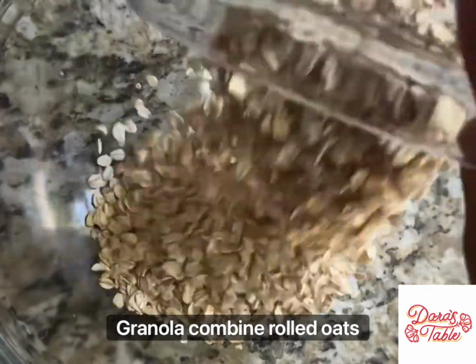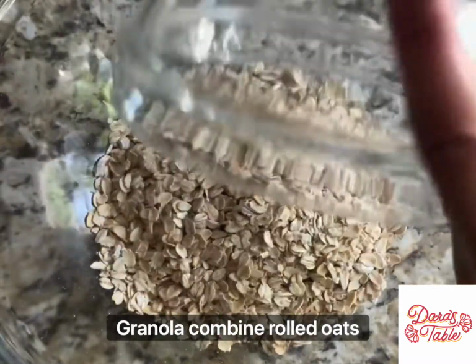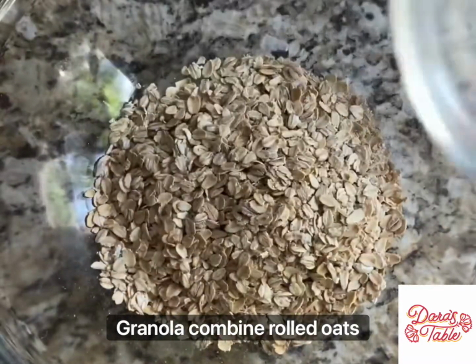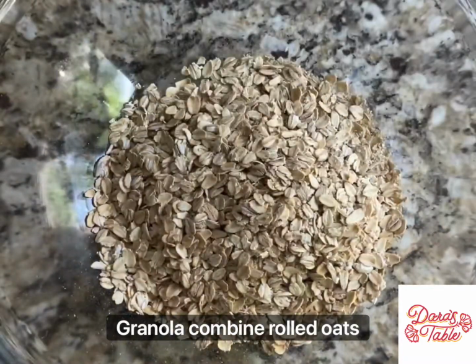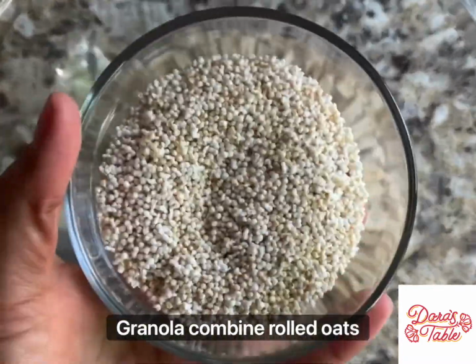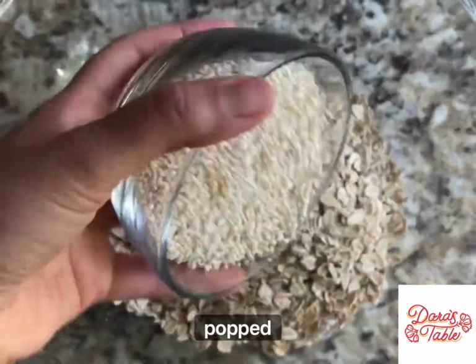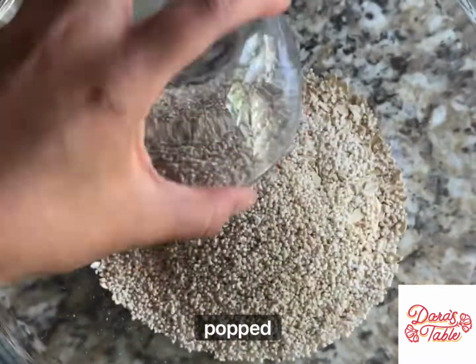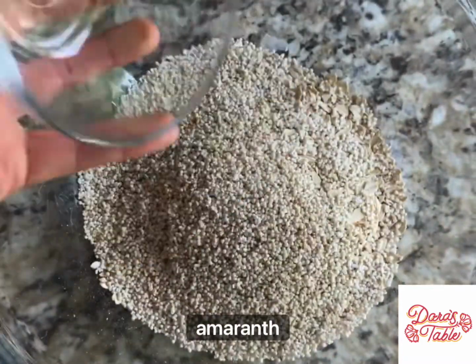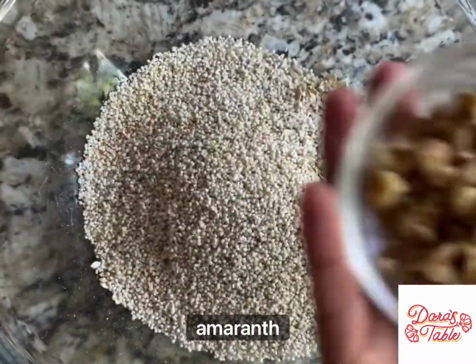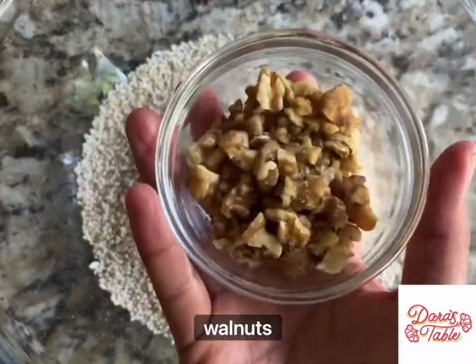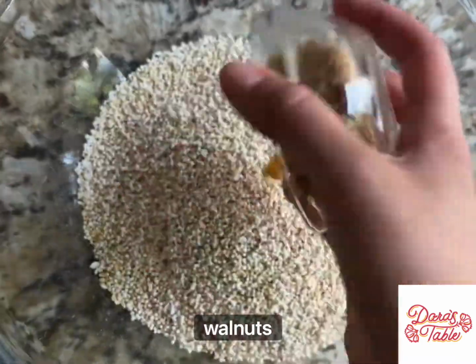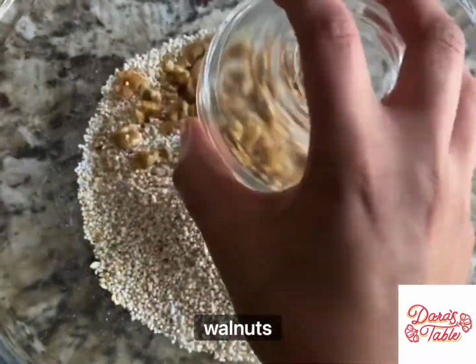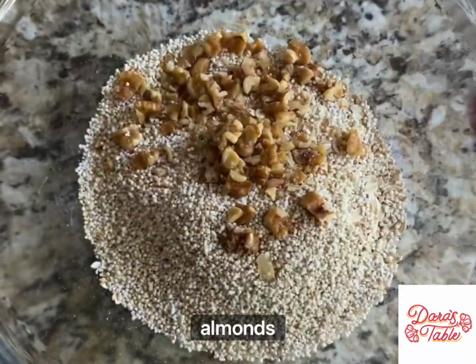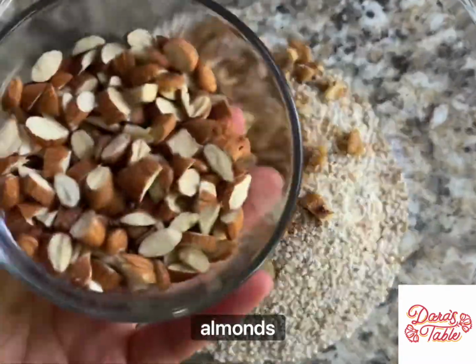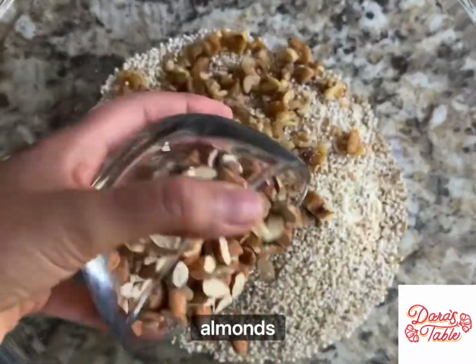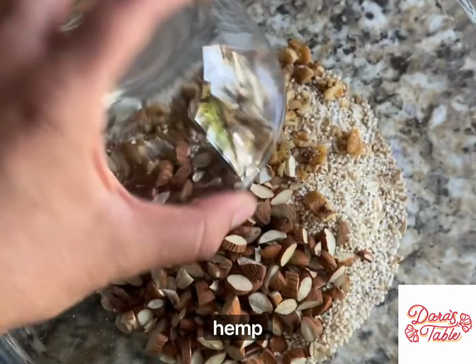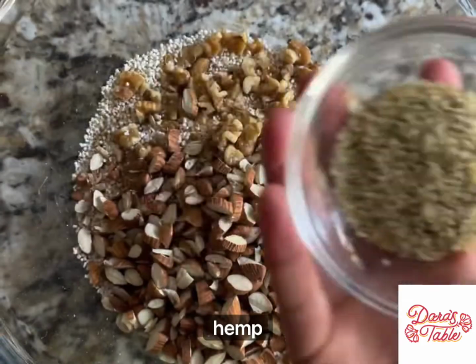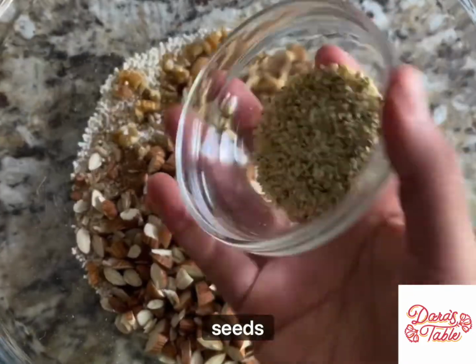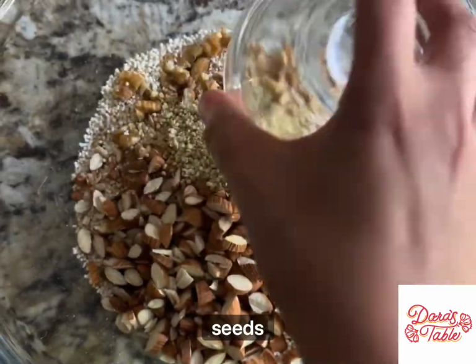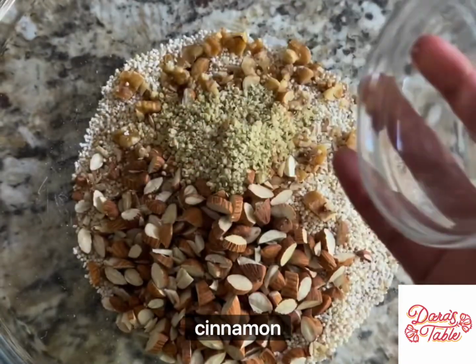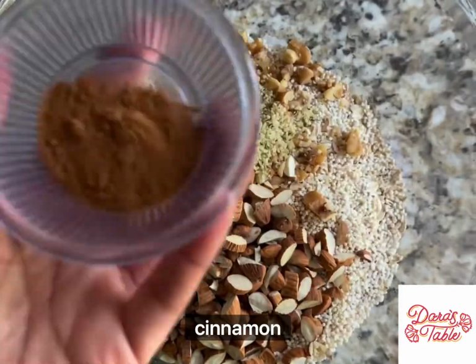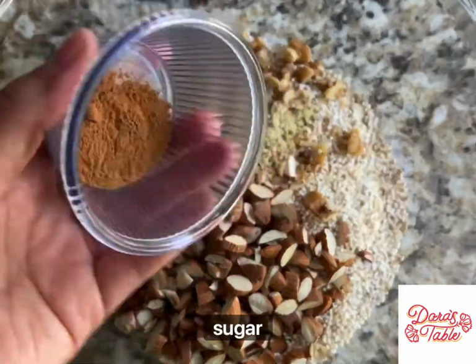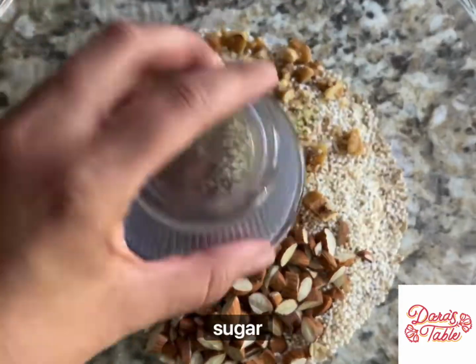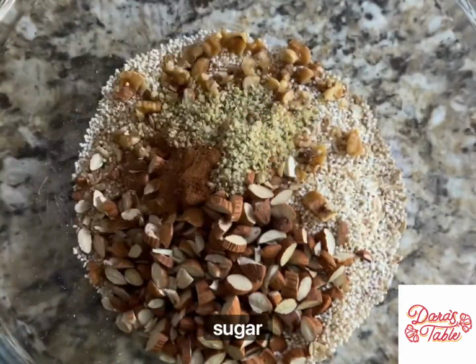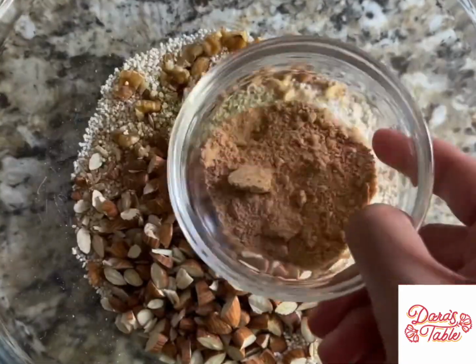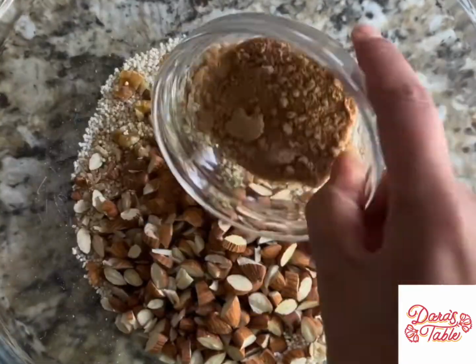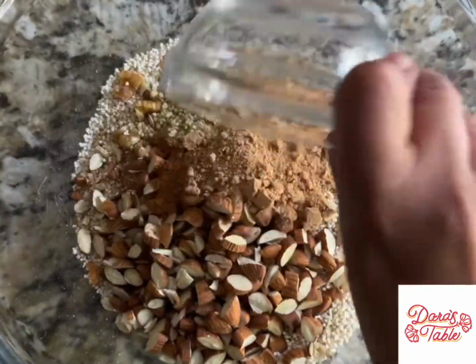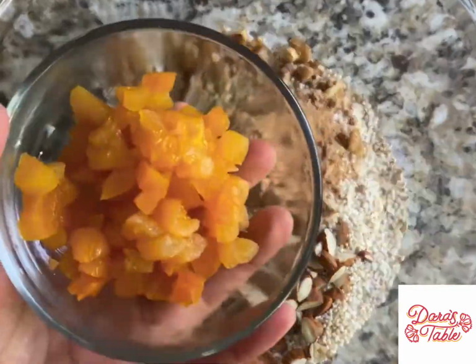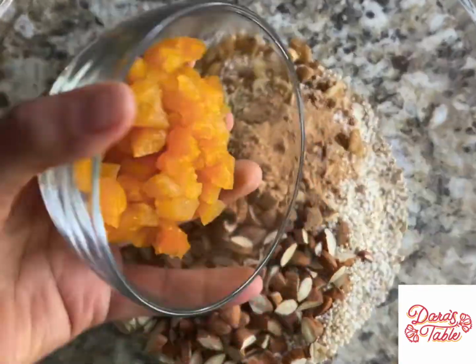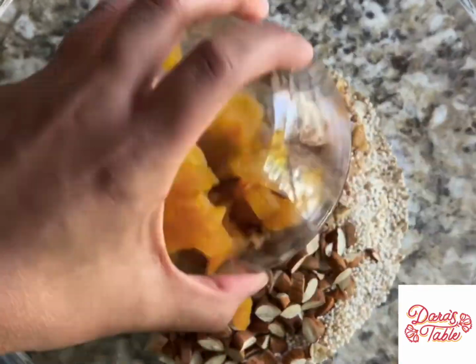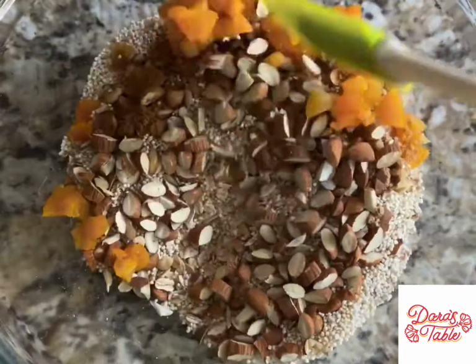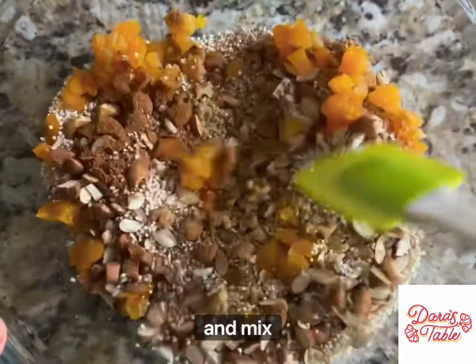Combine rolled oats, popped amaranth, walnuts, almonds, hemp seeds, cinnamon, sugar, apricots, and mix.